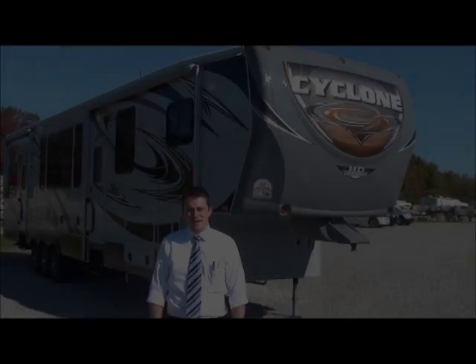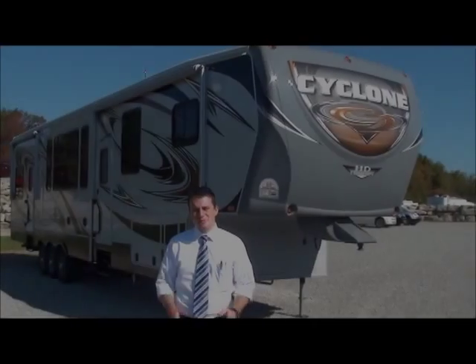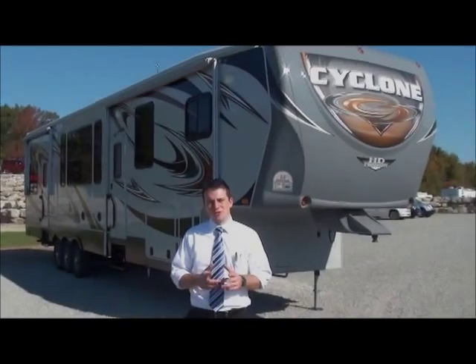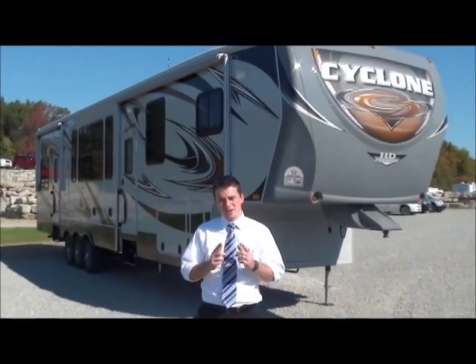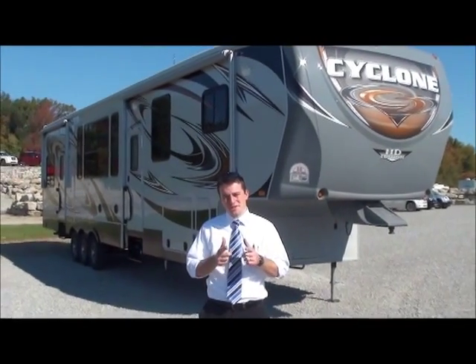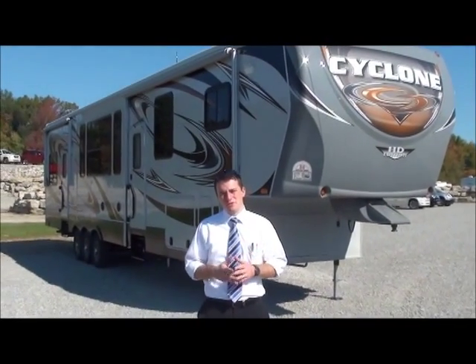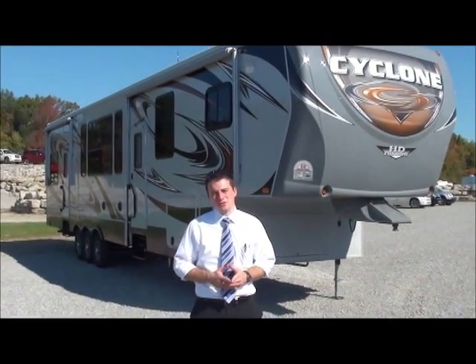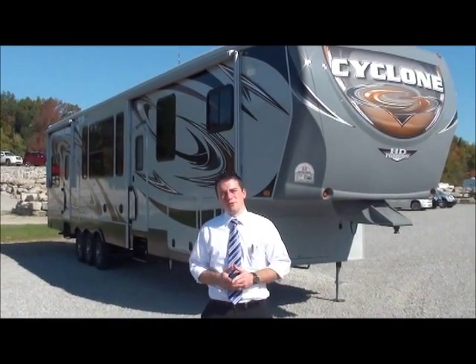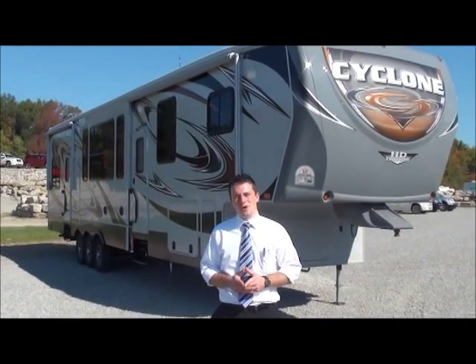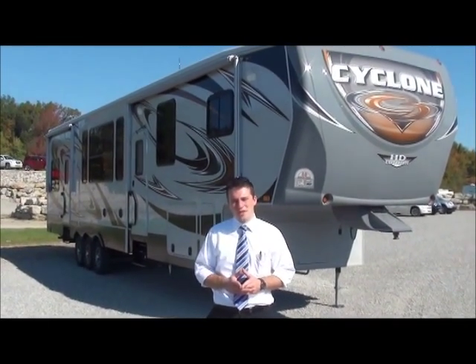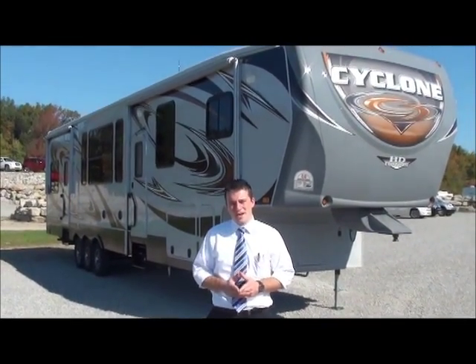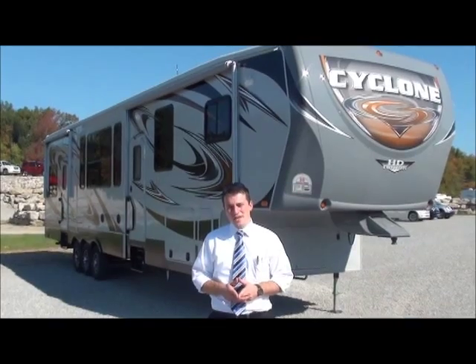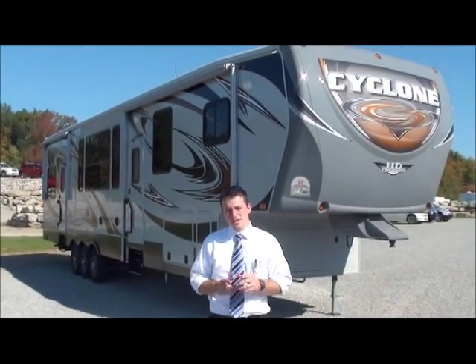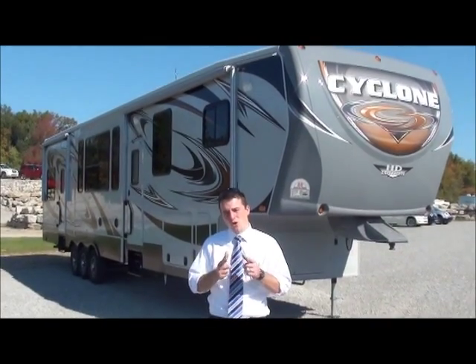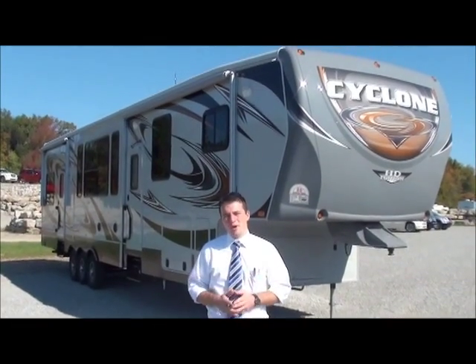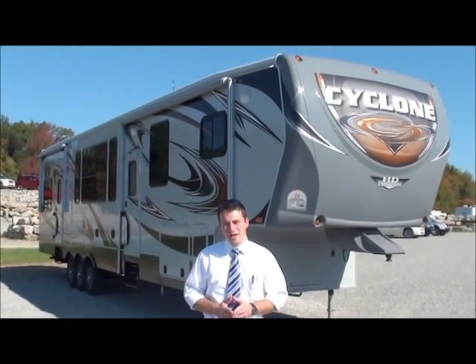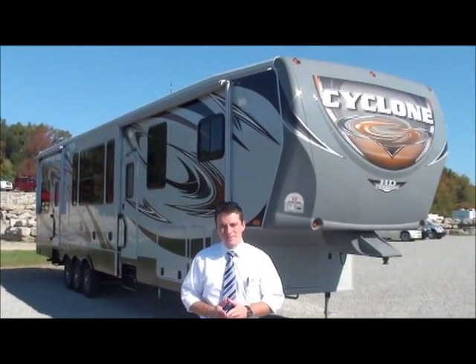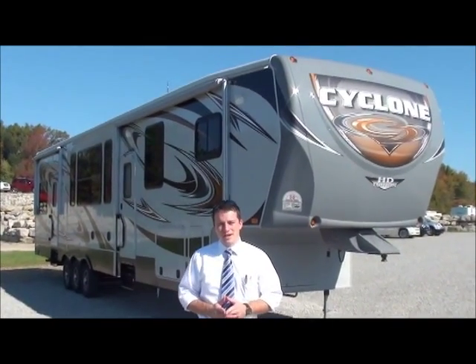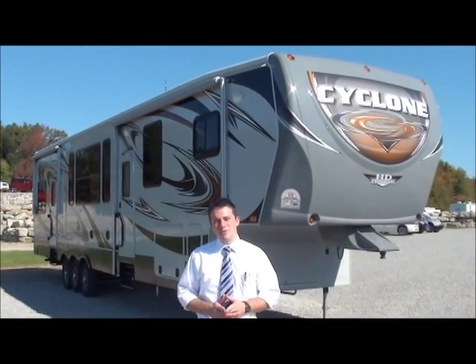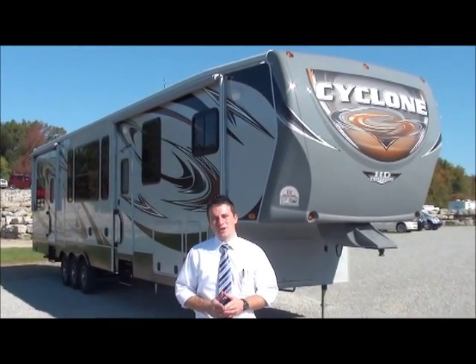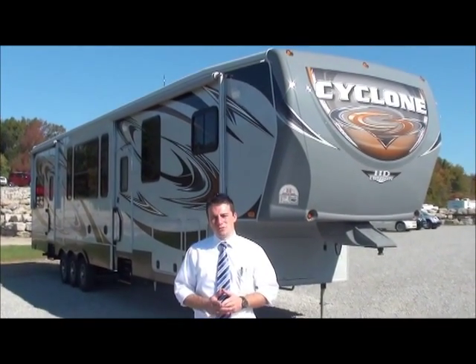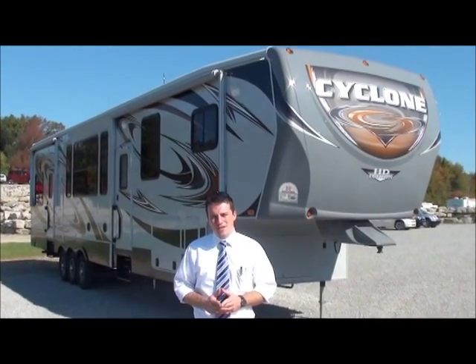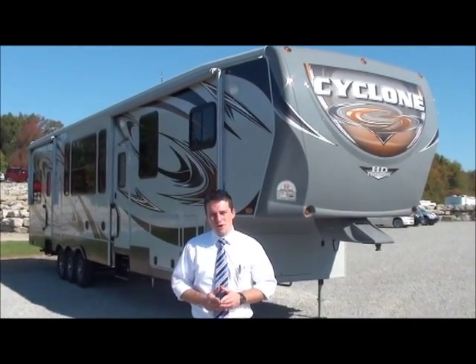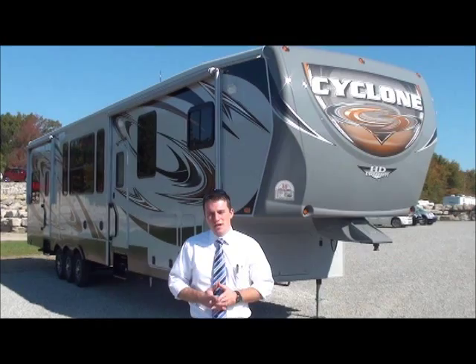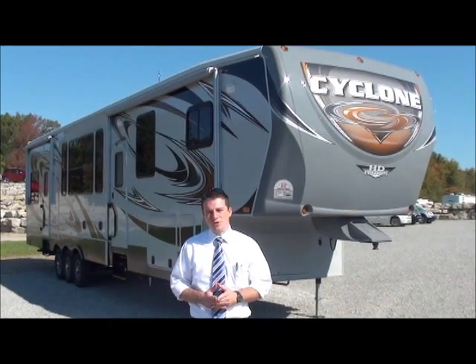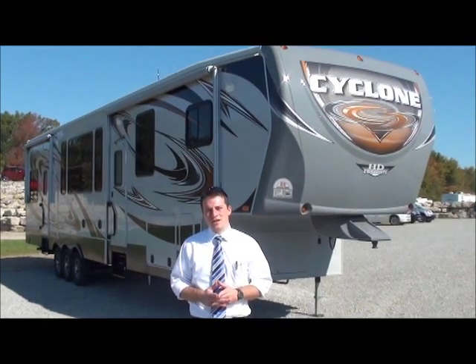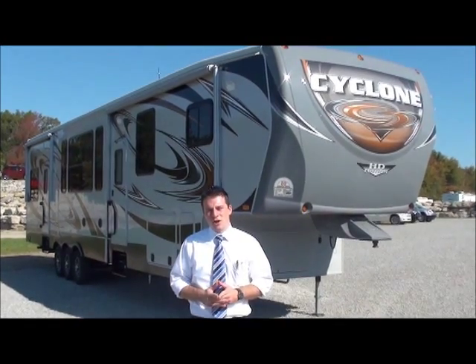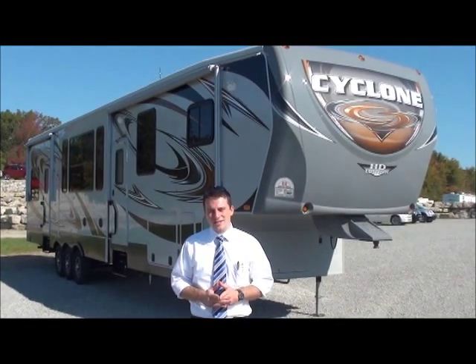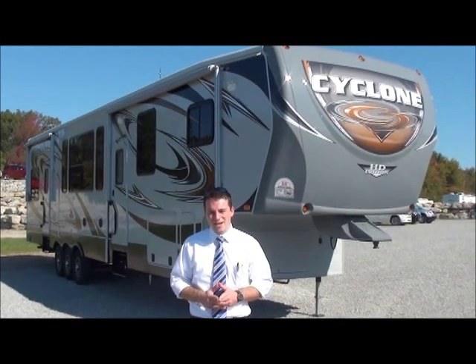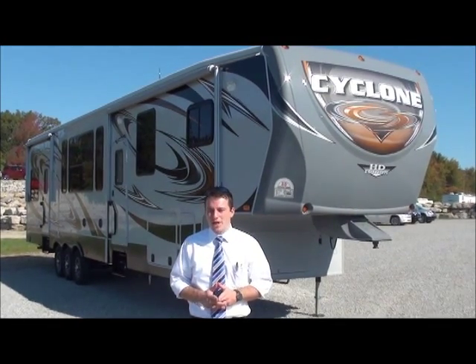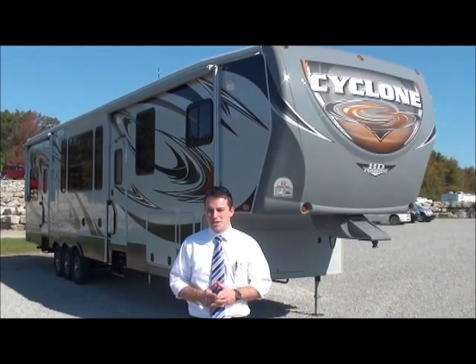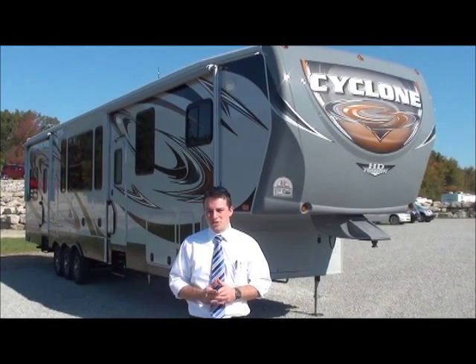Hi, I'm Jason Gray, your Cyclone Specialist here with Holman RV, and this is your Holman Motors Minute. Today, we have the all-new 2012 3800 Heartland Cyclone HD Edition.